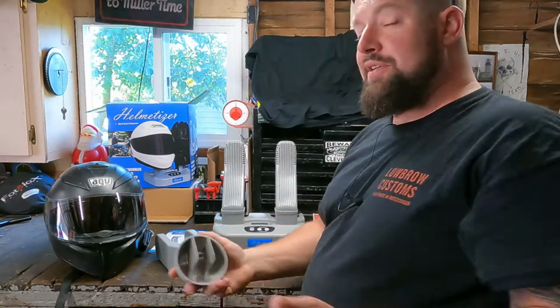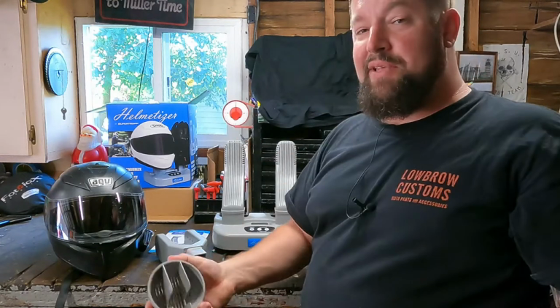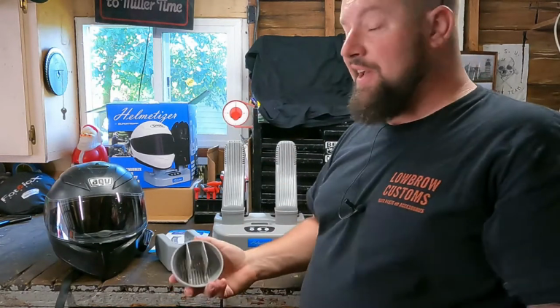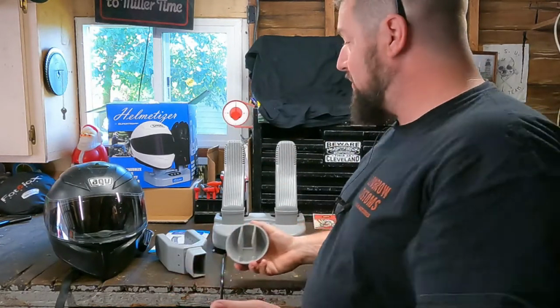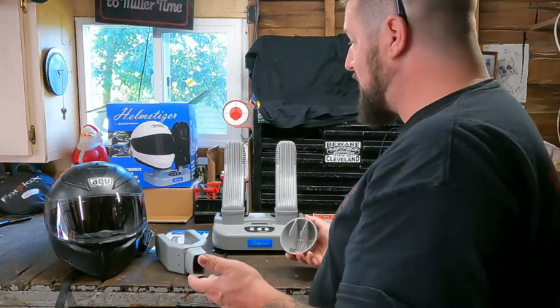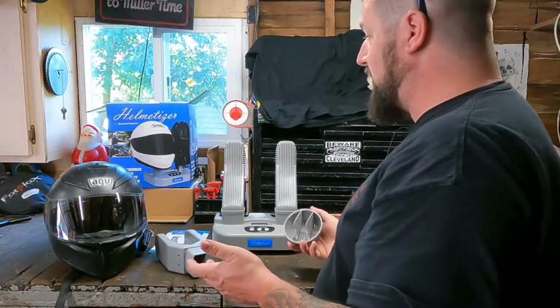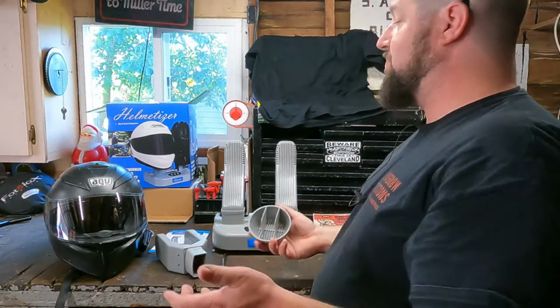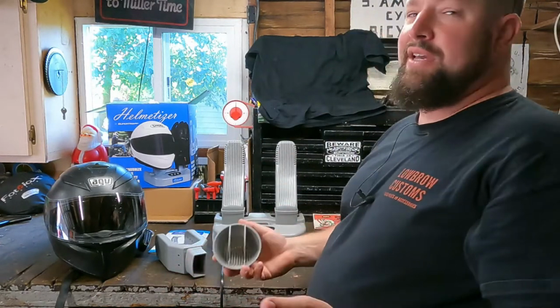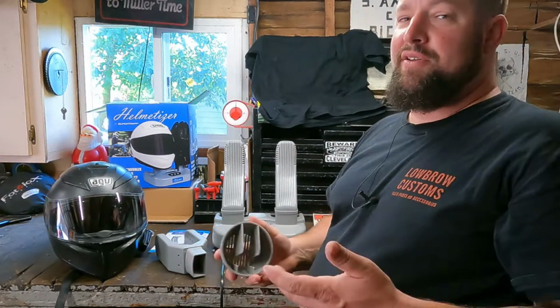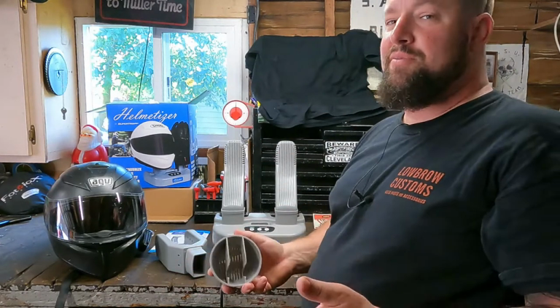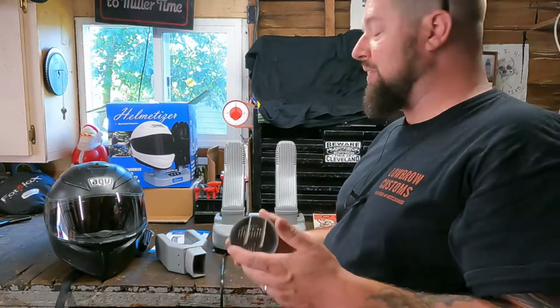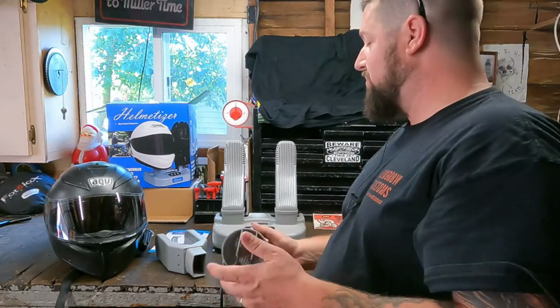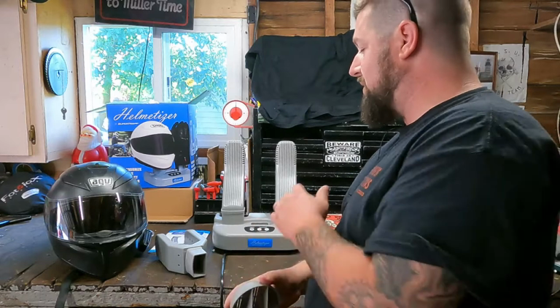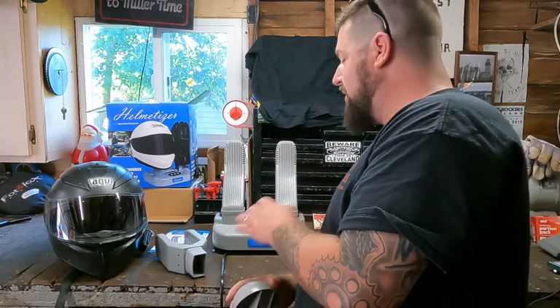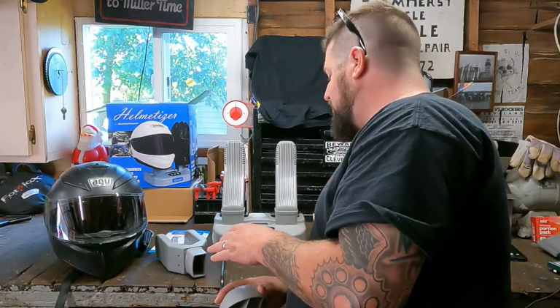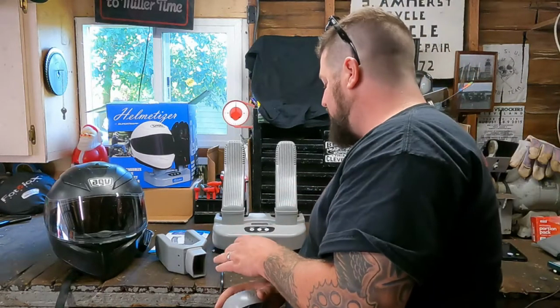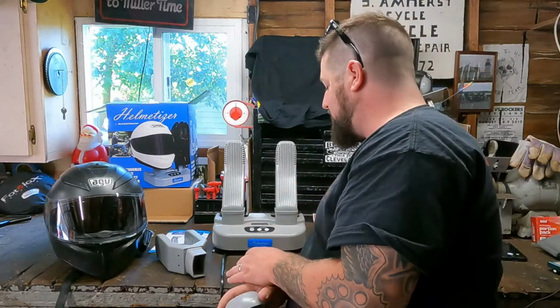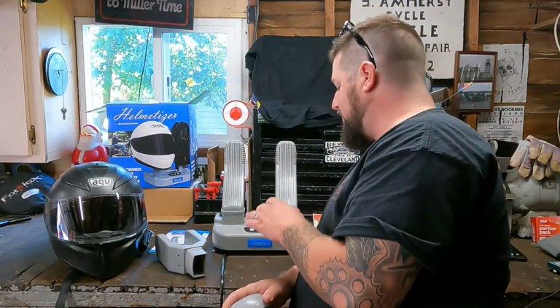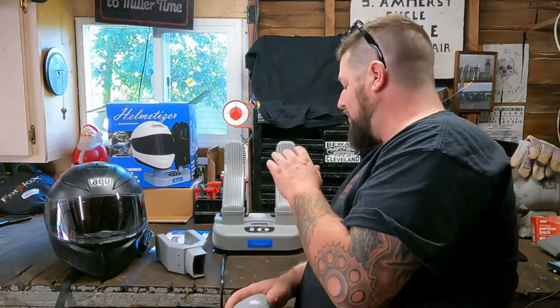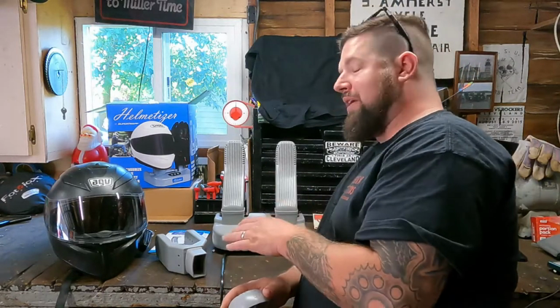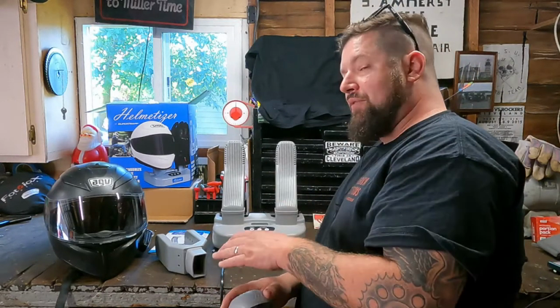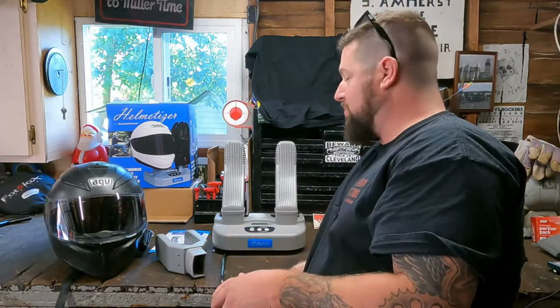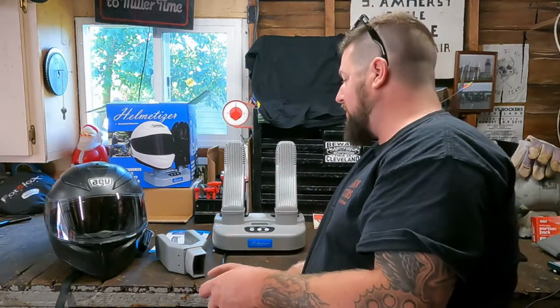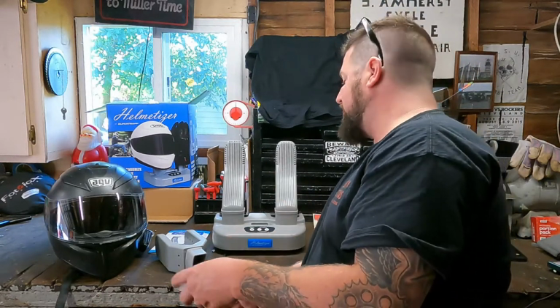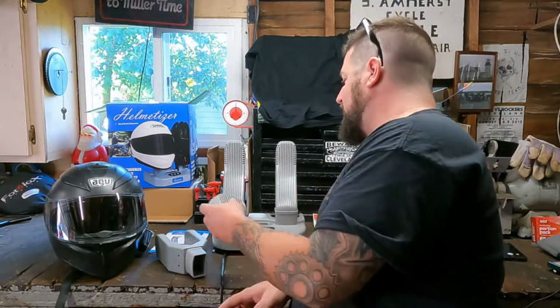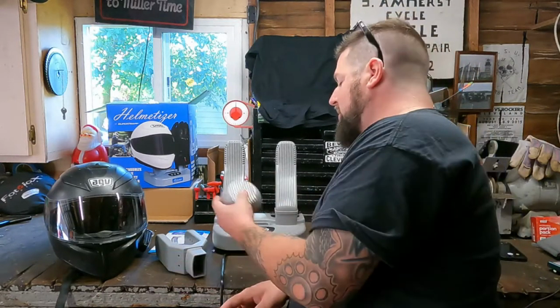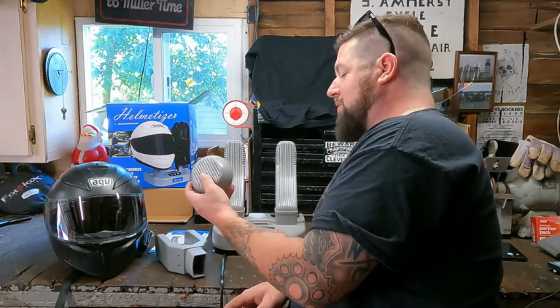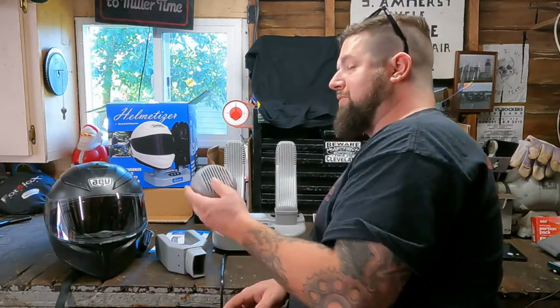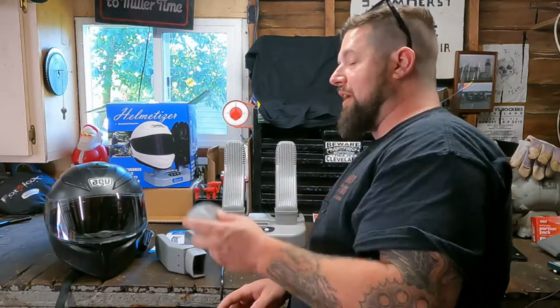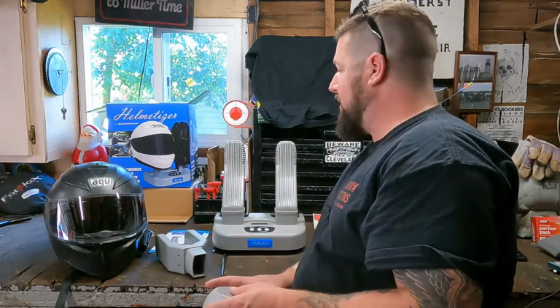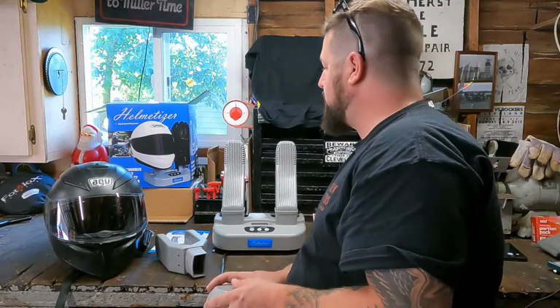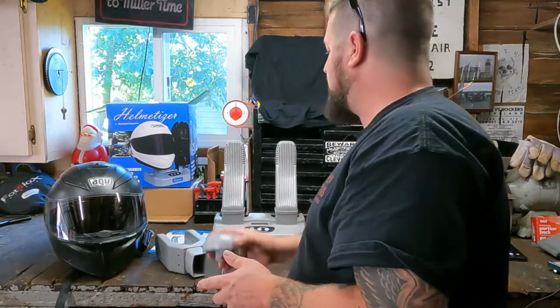Assembly — you take it out of the box, put it together, super quick, super easy. No complaints whatsoever. They definitely have a cool product. So let's look at how it actually works.